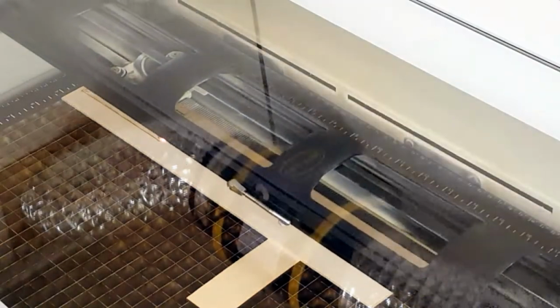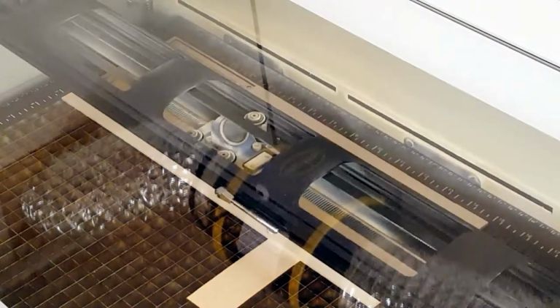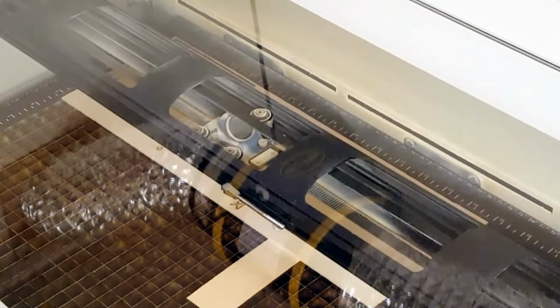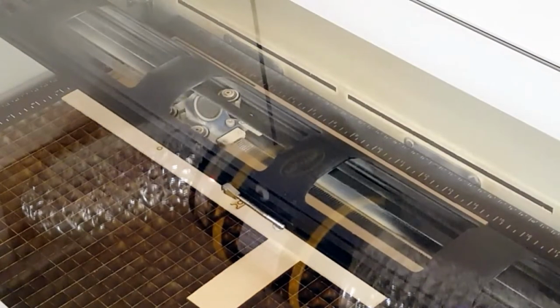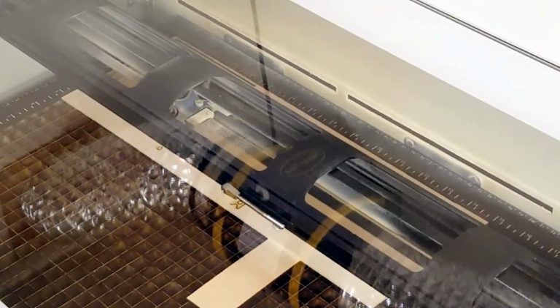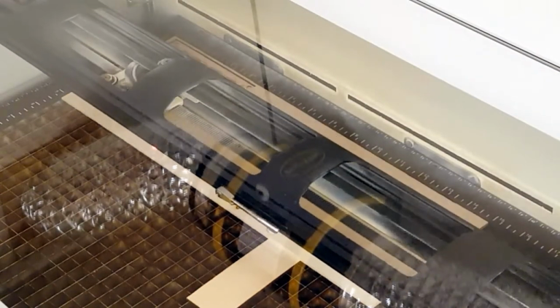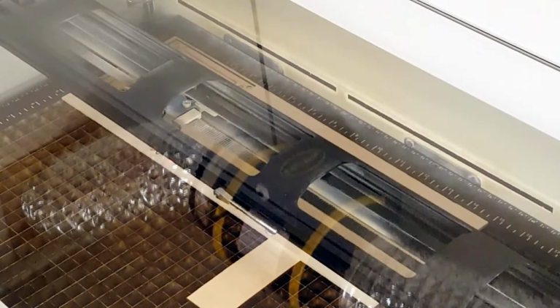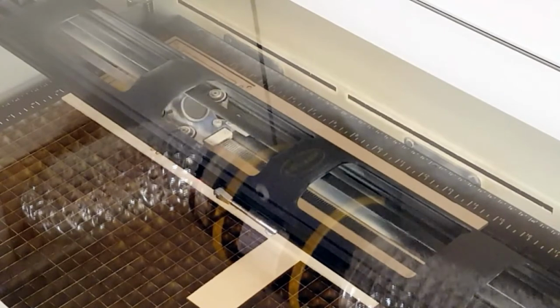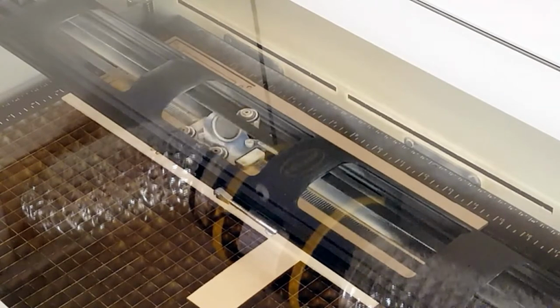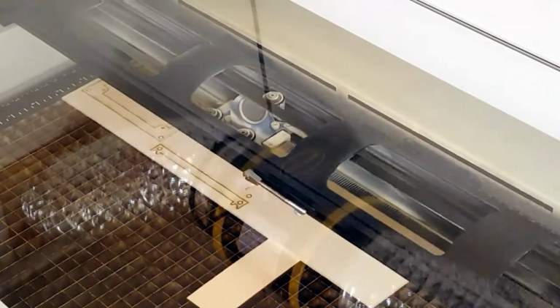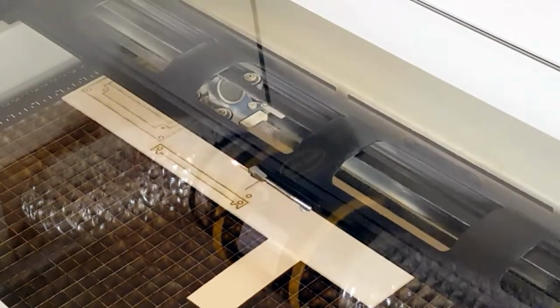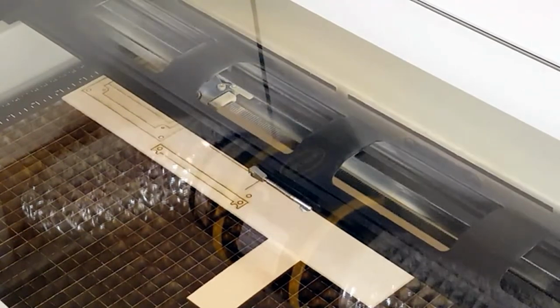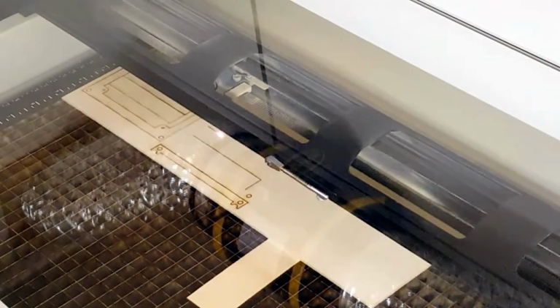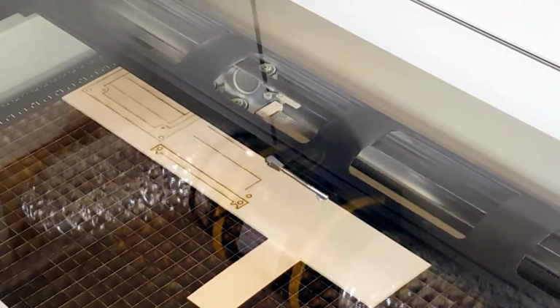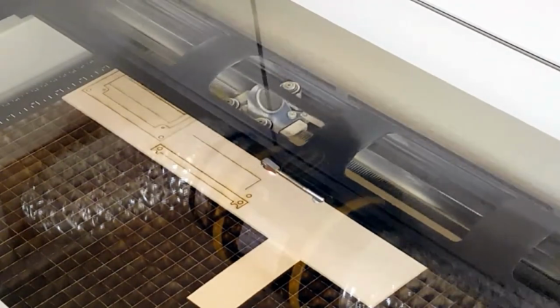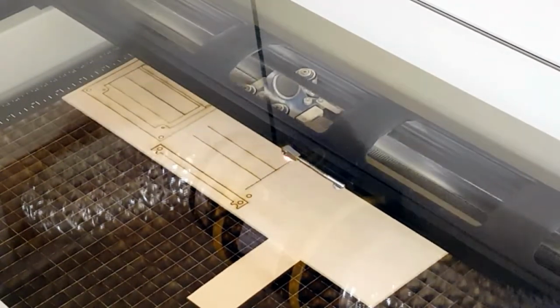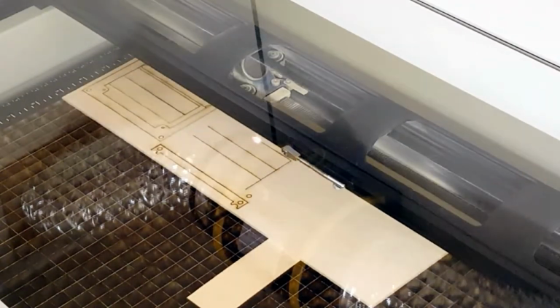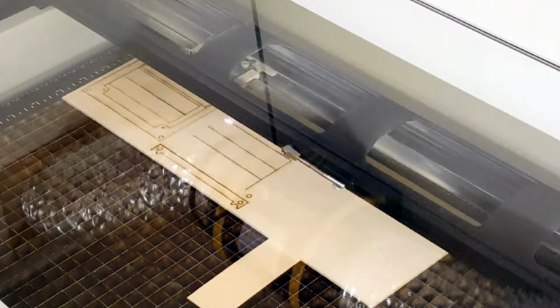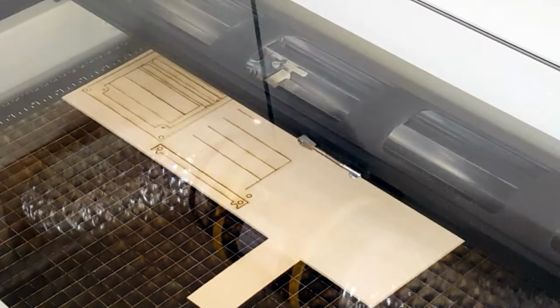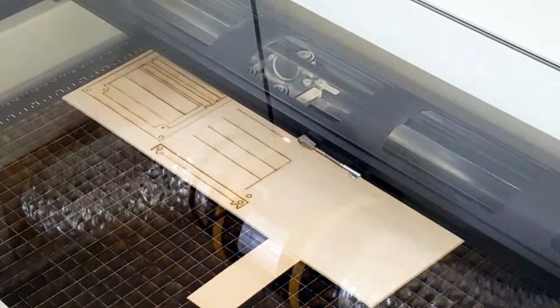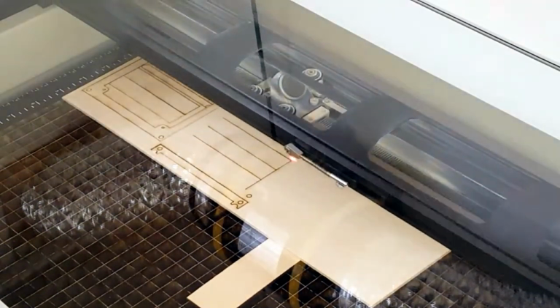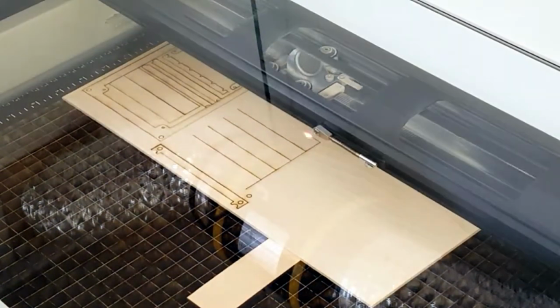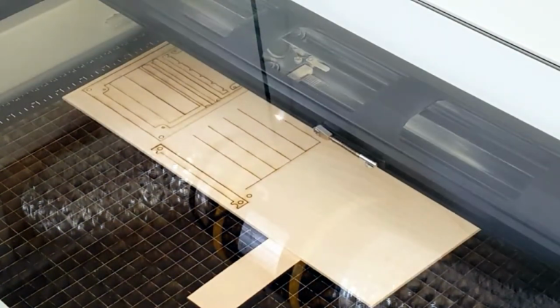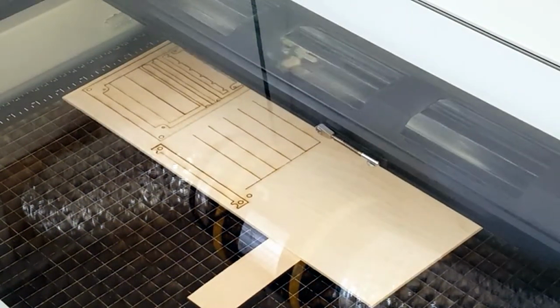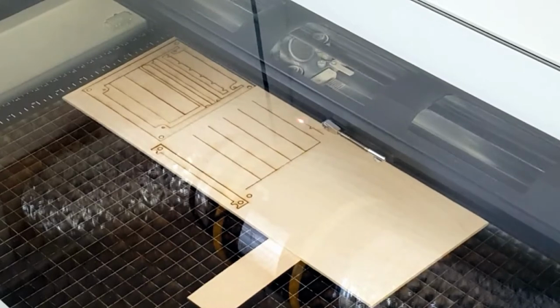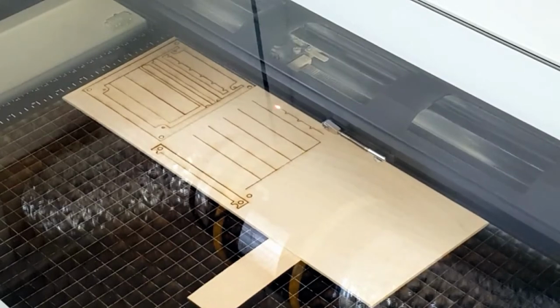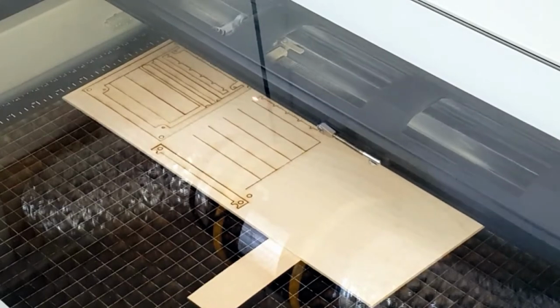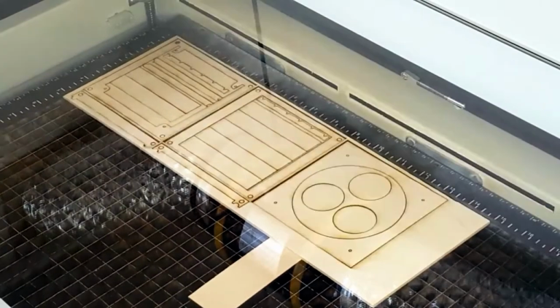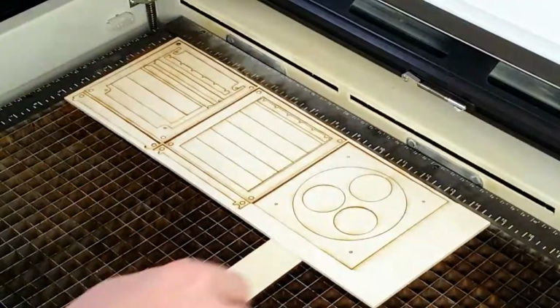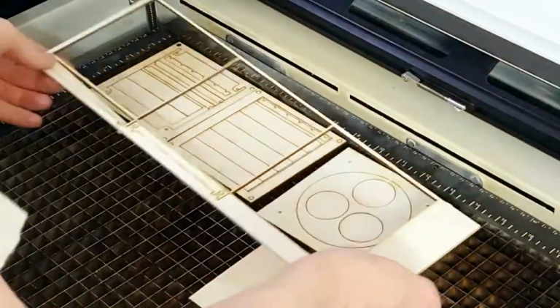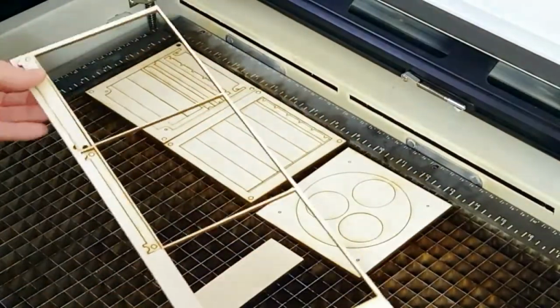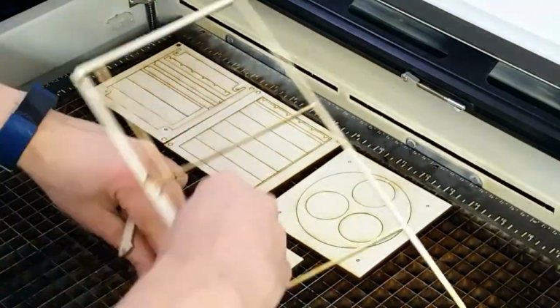I use a laser cutter to cut out the pieces. However, the pieces can also be cut using a jigsaw and a drill. The material I use is 3 millimeter Baltic birch.